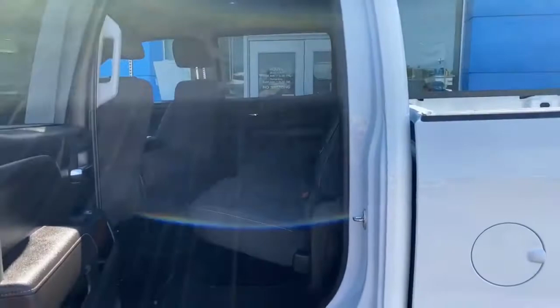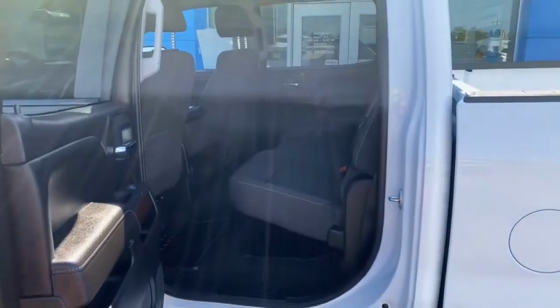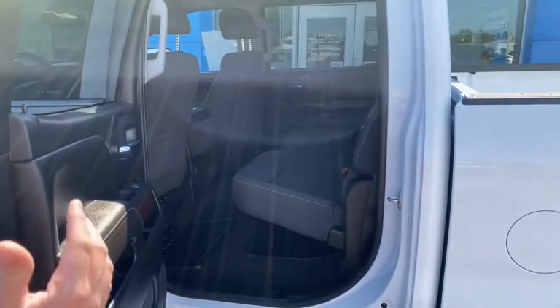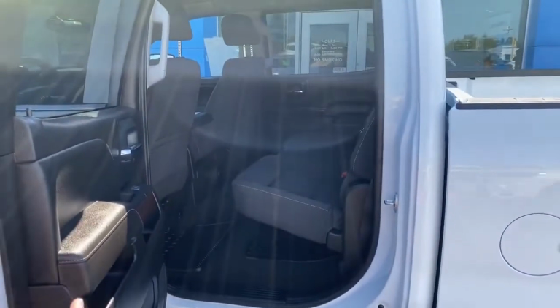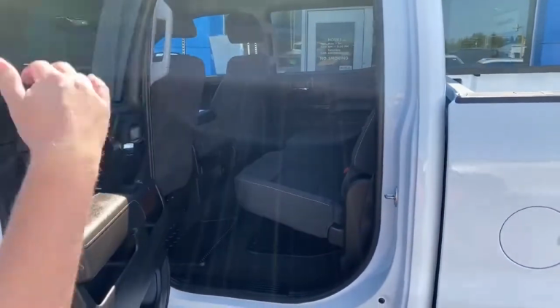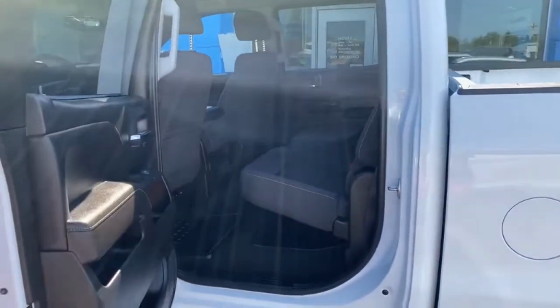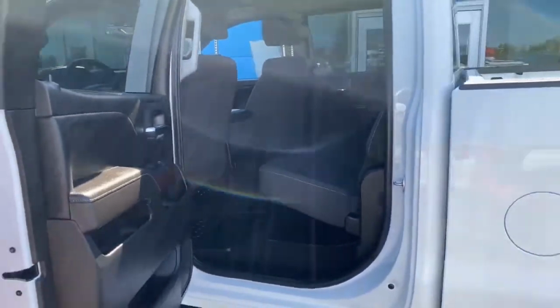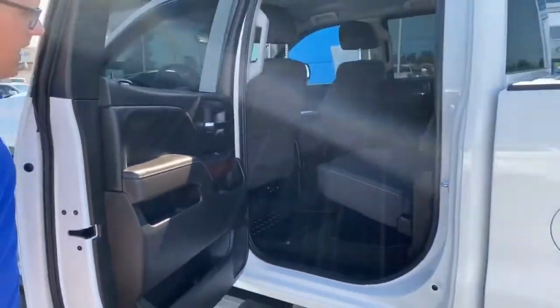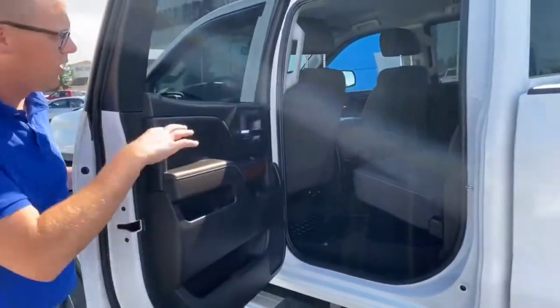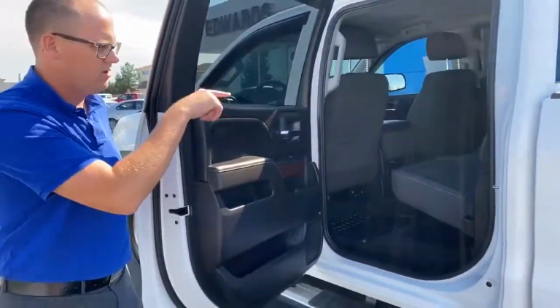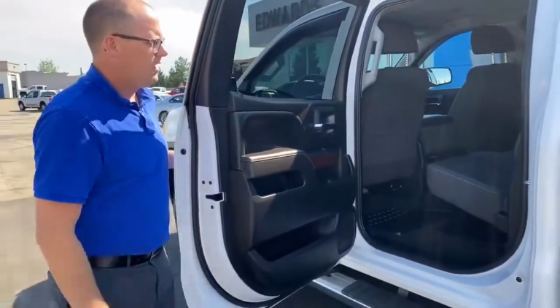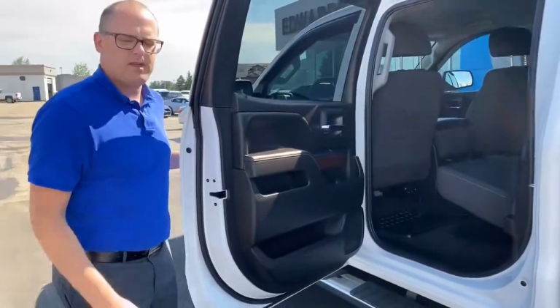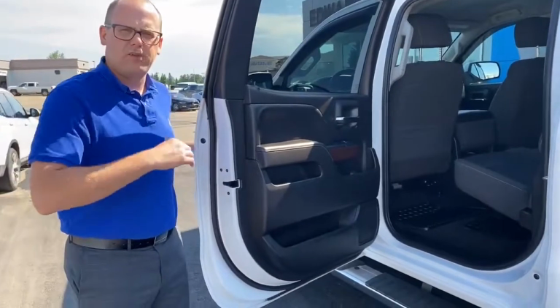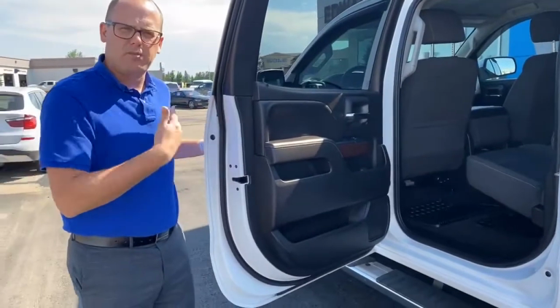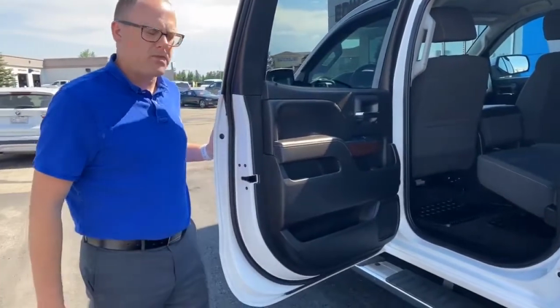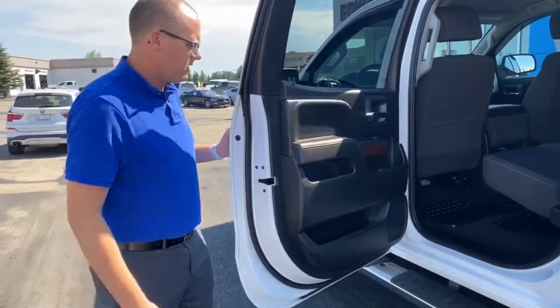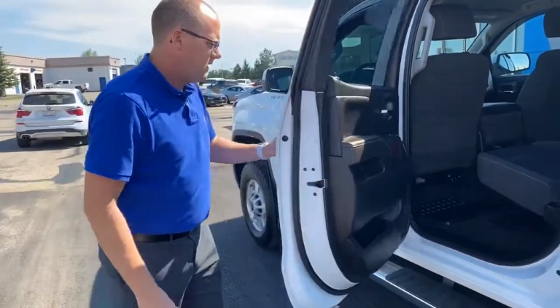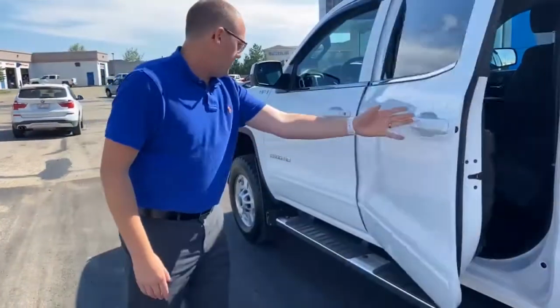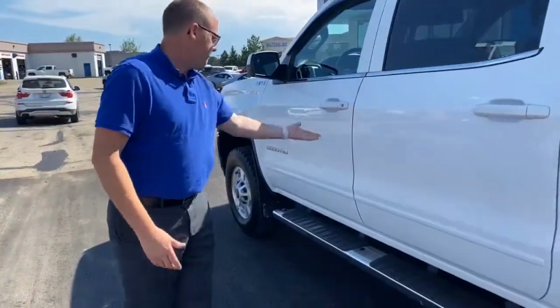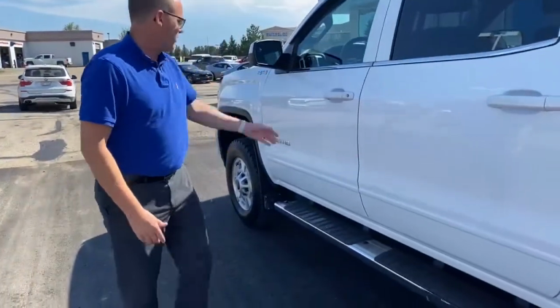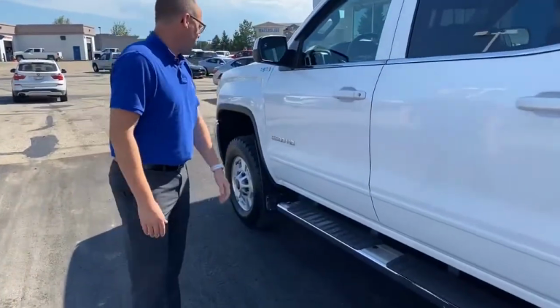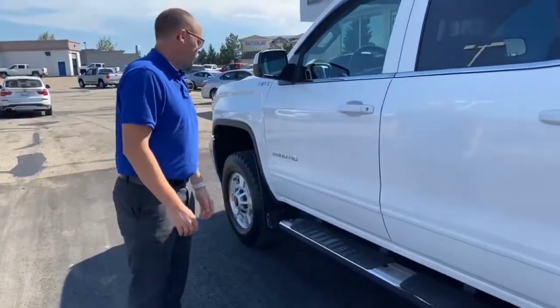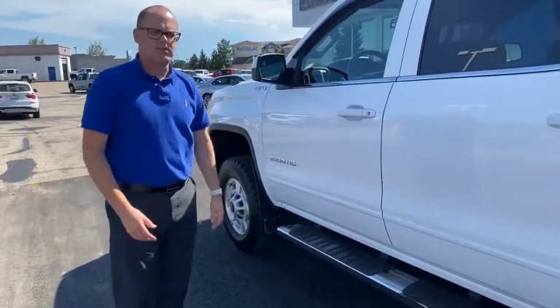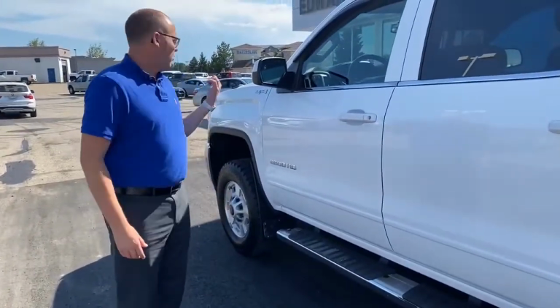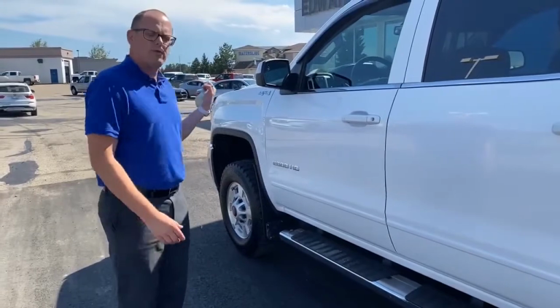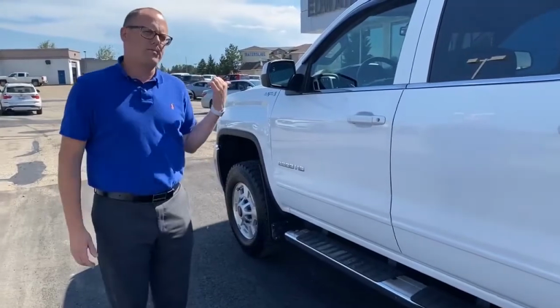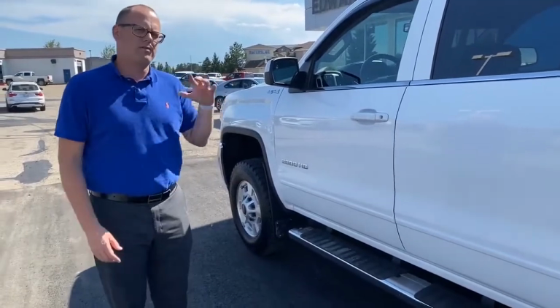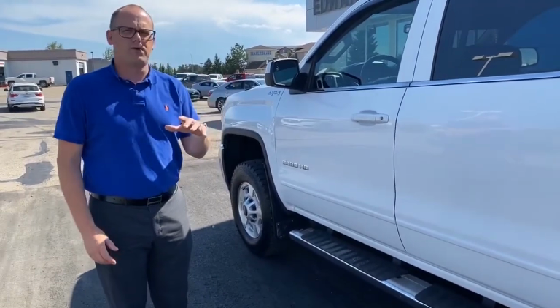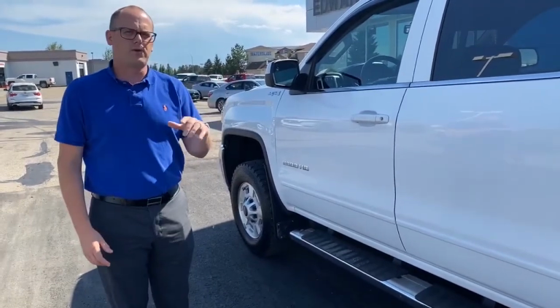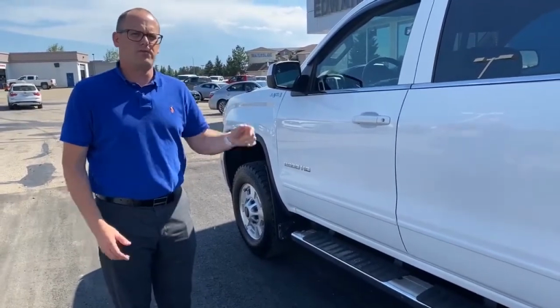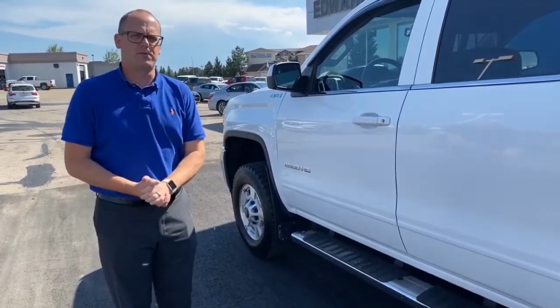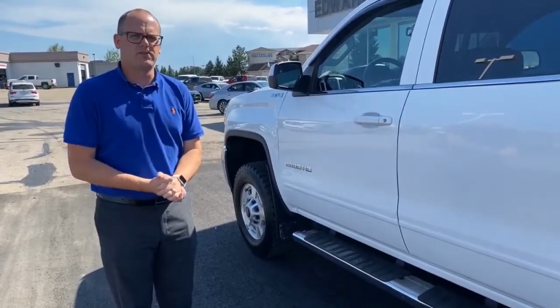Nice spacious back seat. Those seats do flip up, and it's got a fold-down padded console in the center to kind of break up the back seat. And then of course that brings us to our driver's seat. What we'll do is pop the hood, talk about the motor quick, and then we'll finish up on the inside.